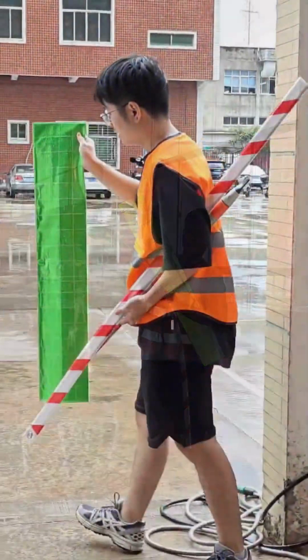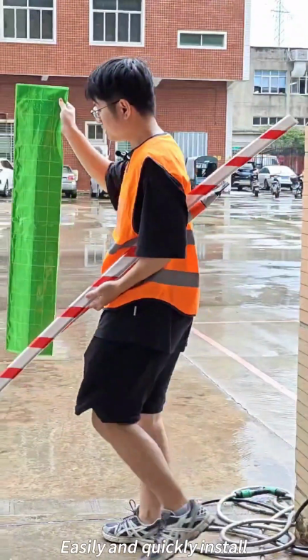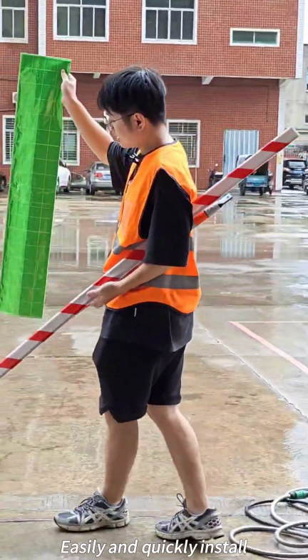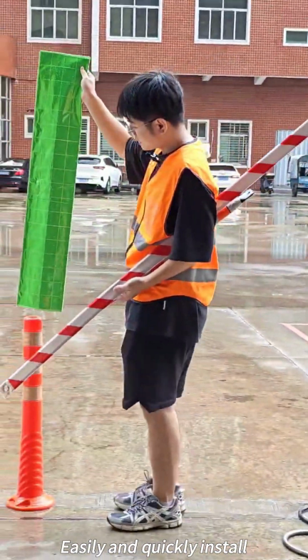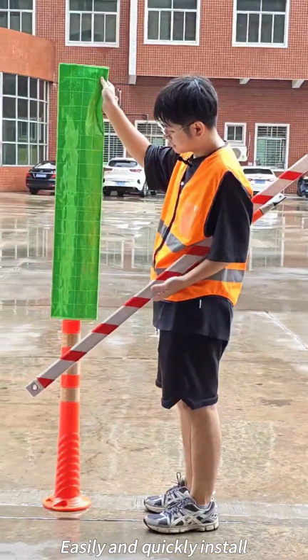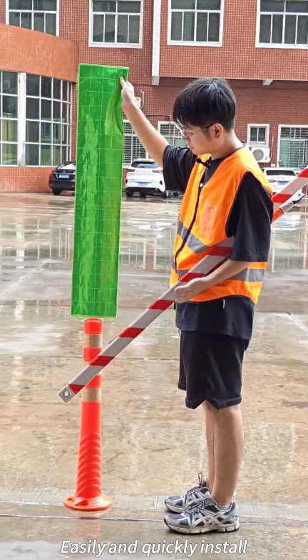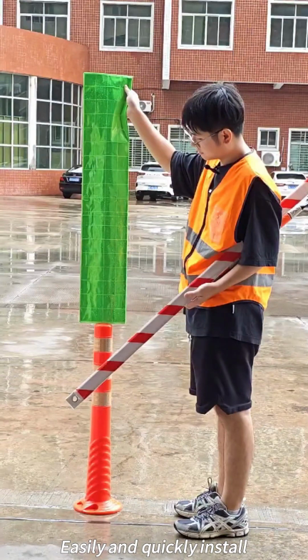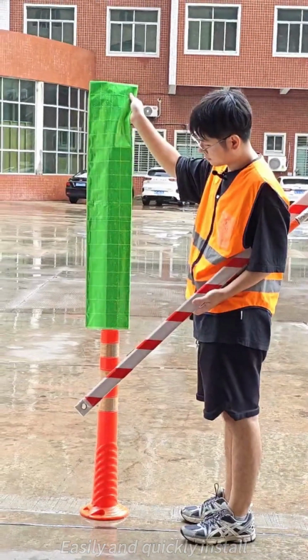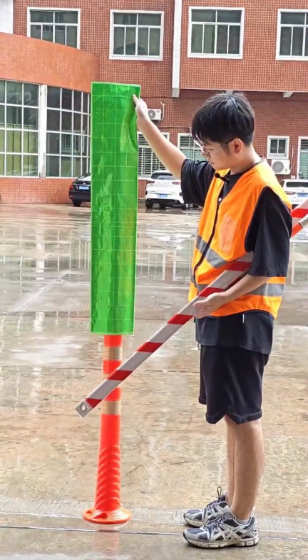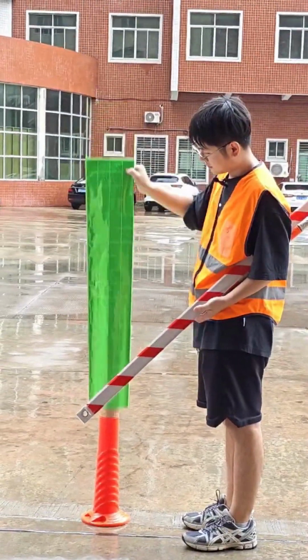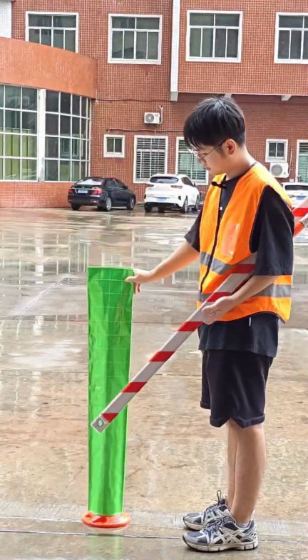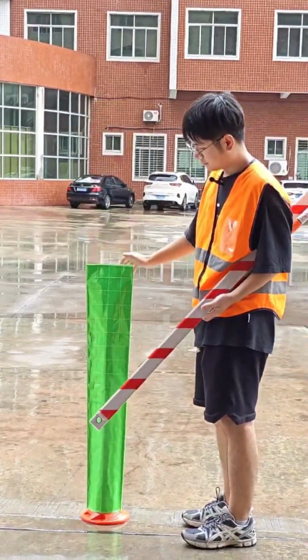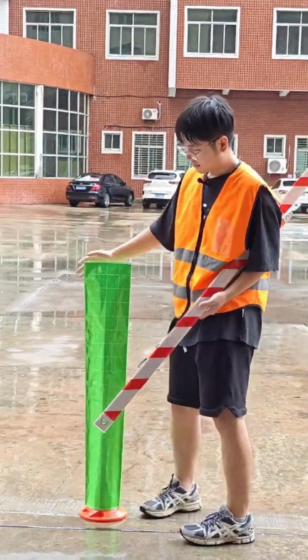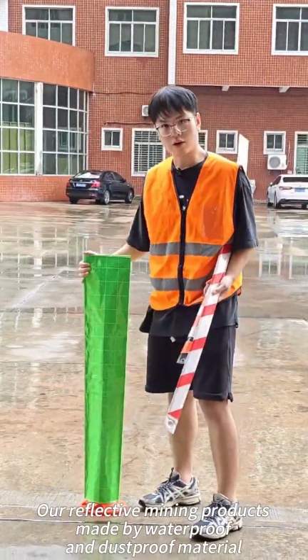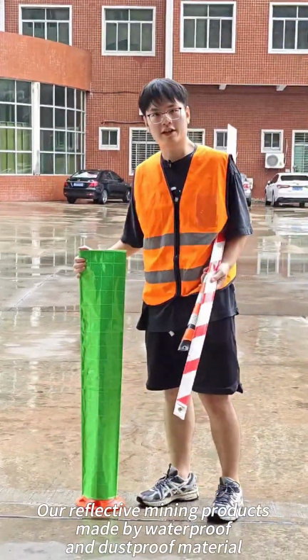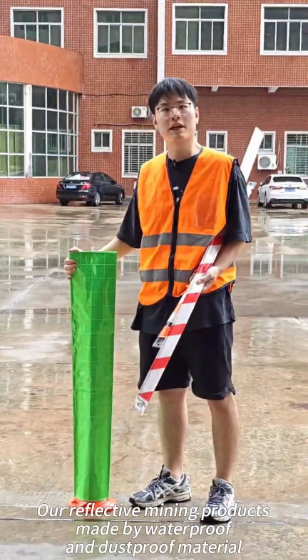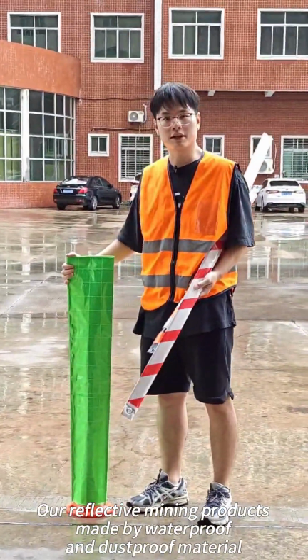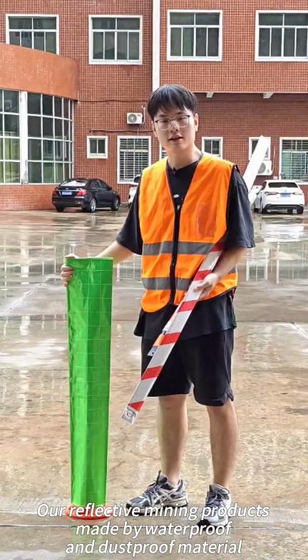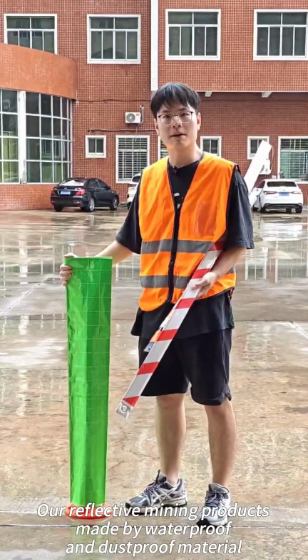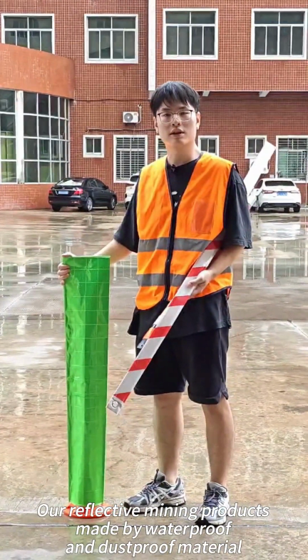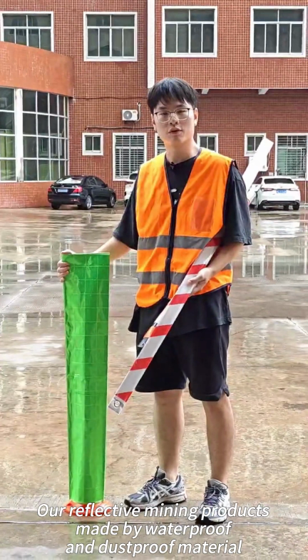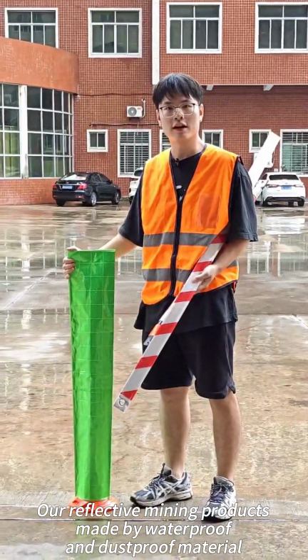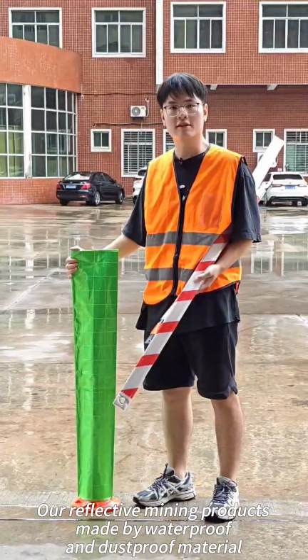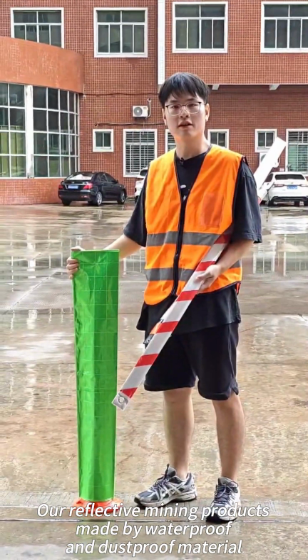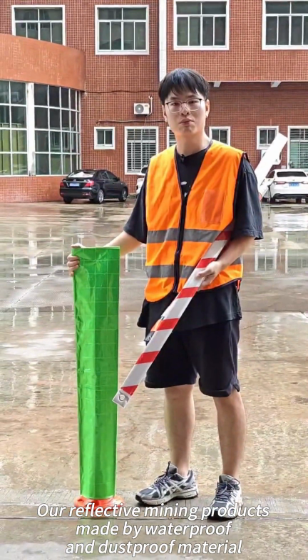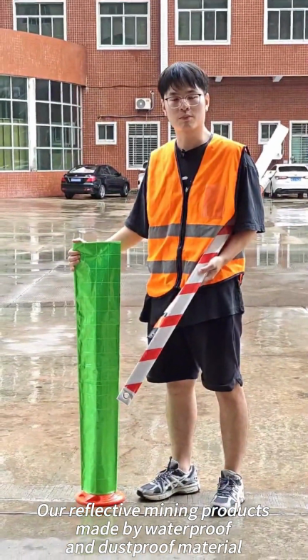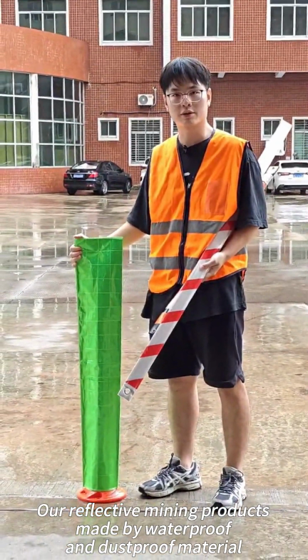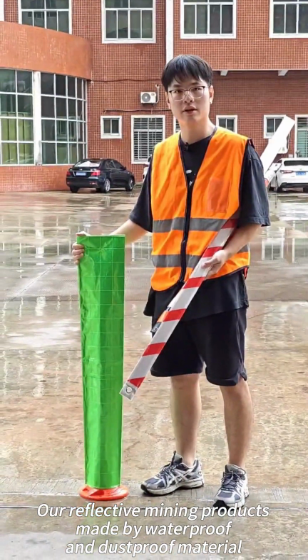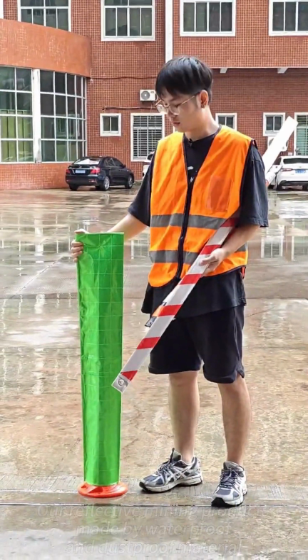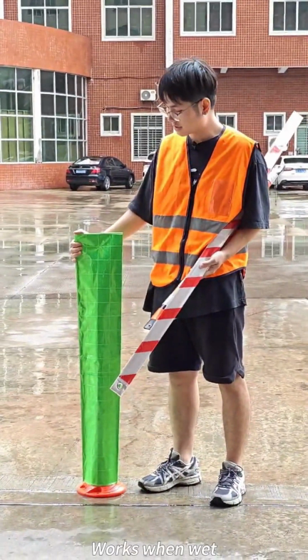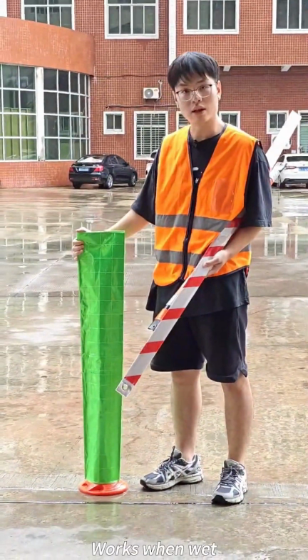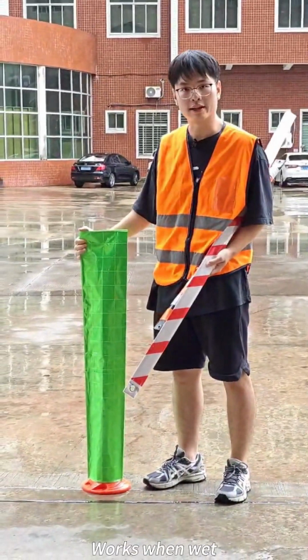Easily and quickly install. Our Reflective Mining Products are made by waterproof and dustproof material, and work when wet.